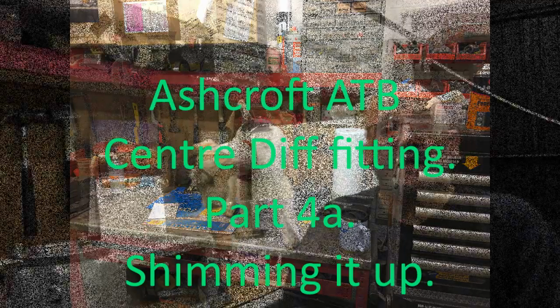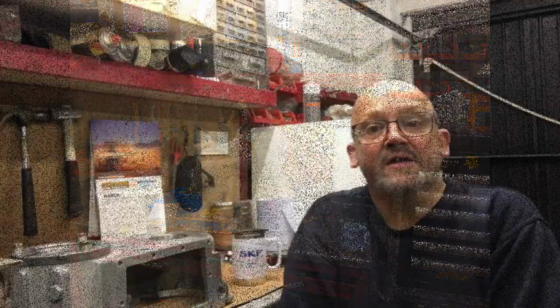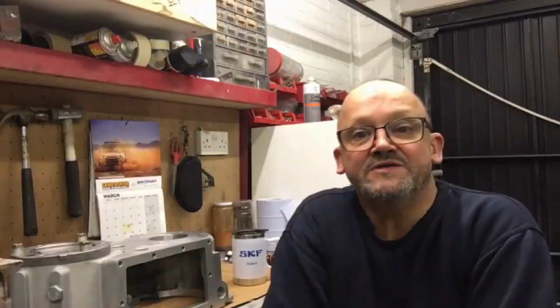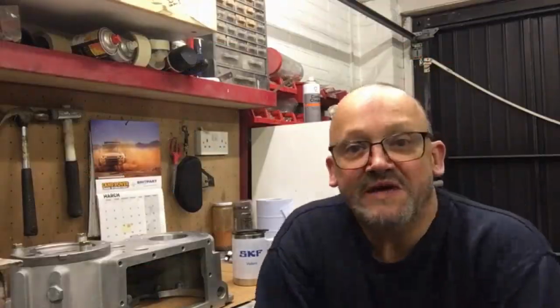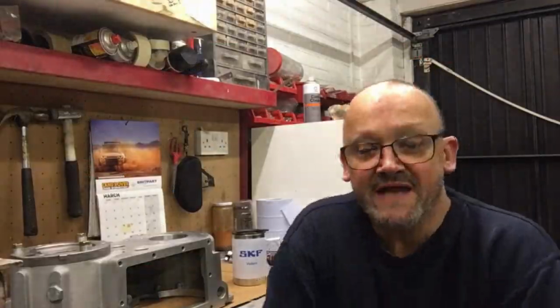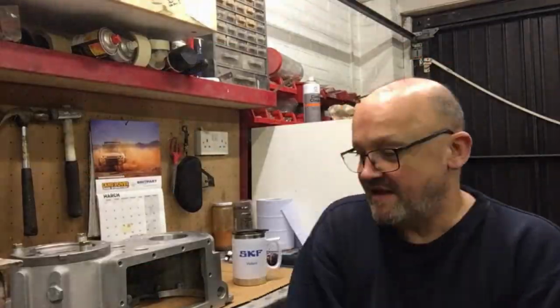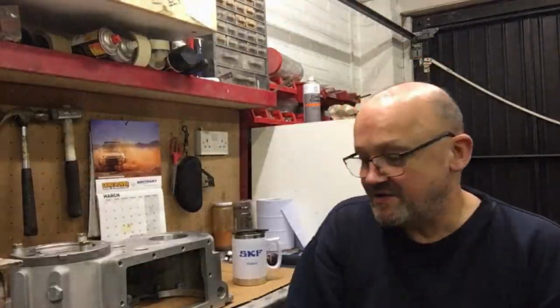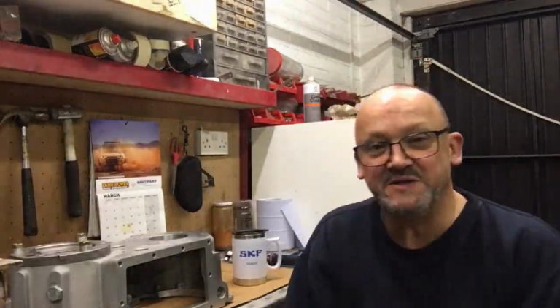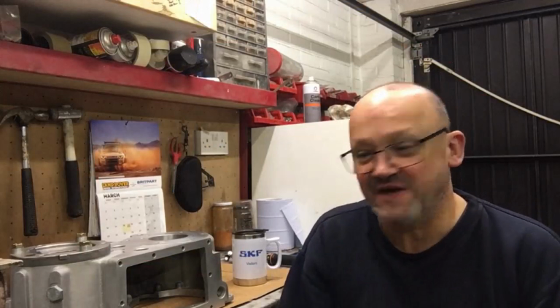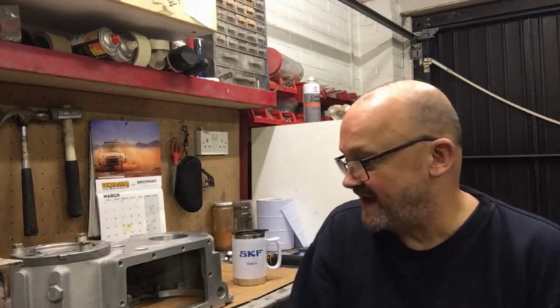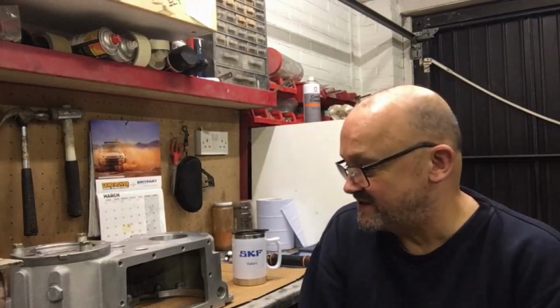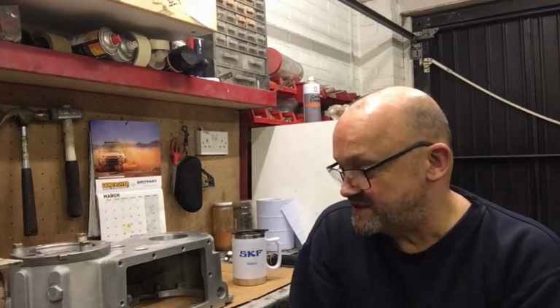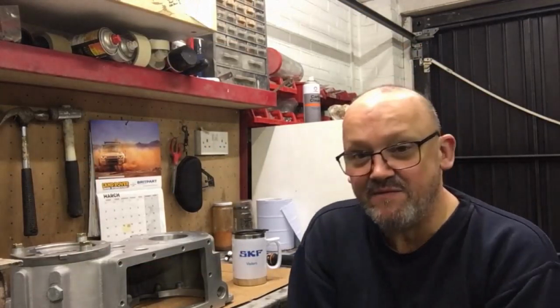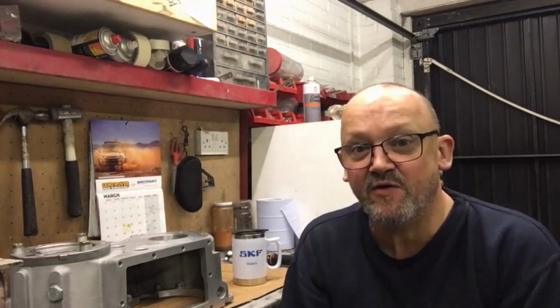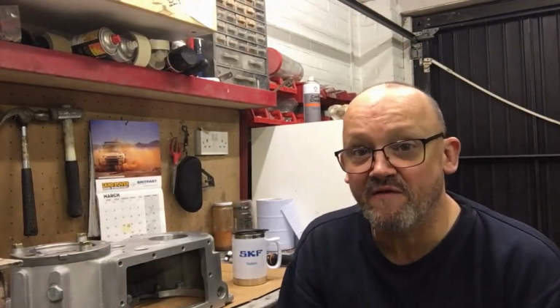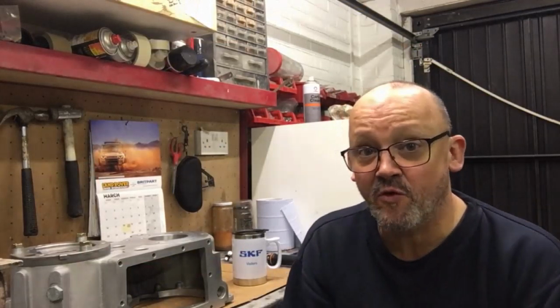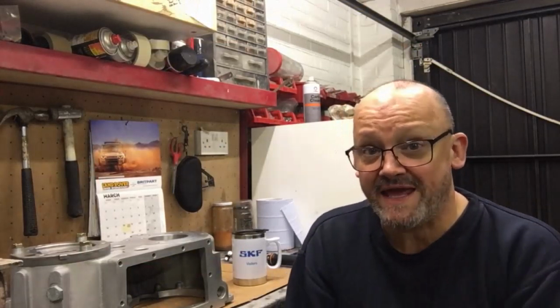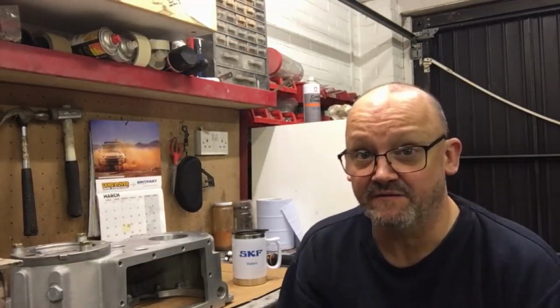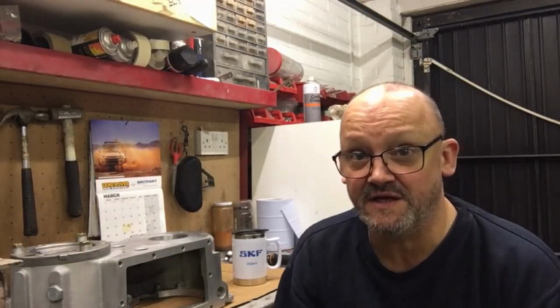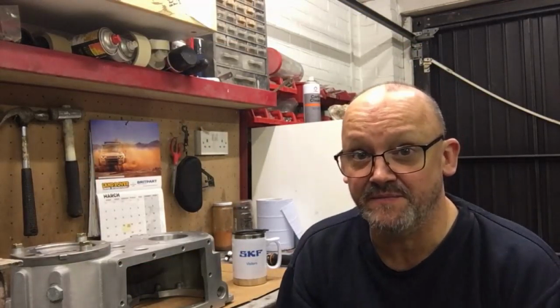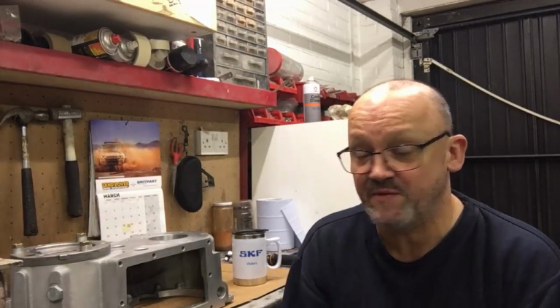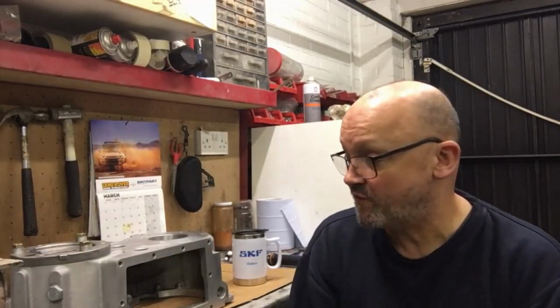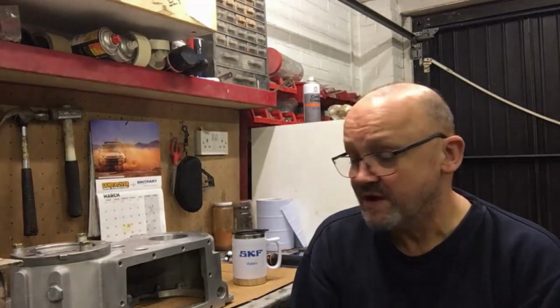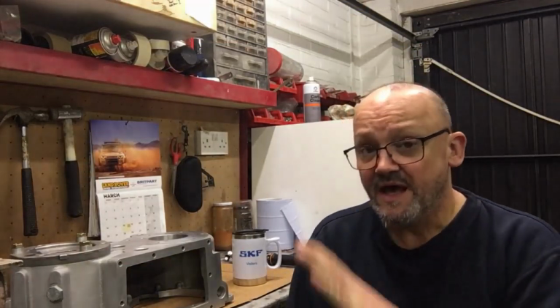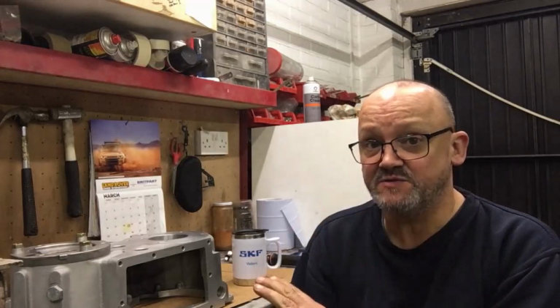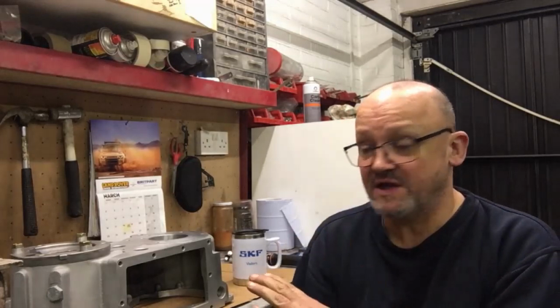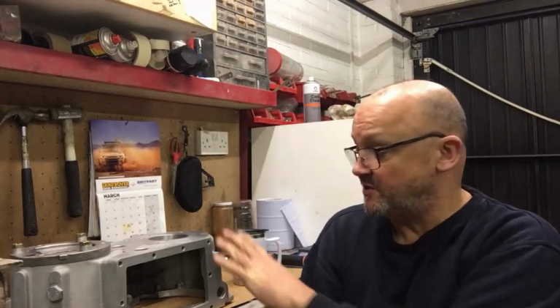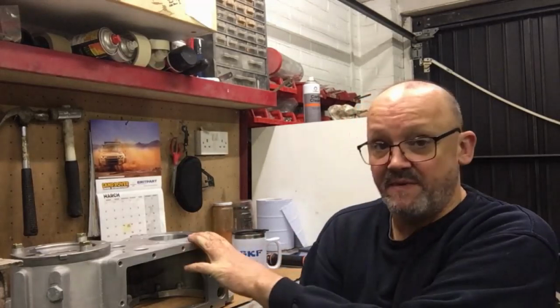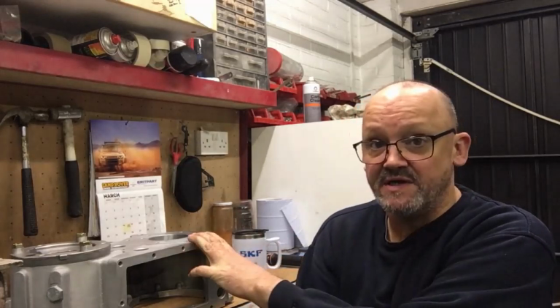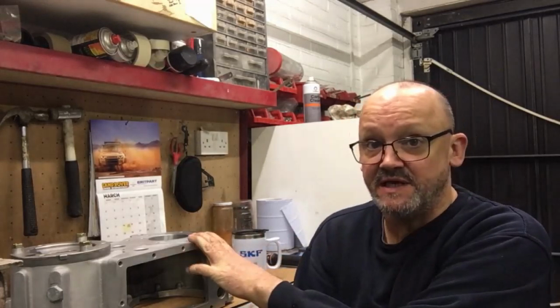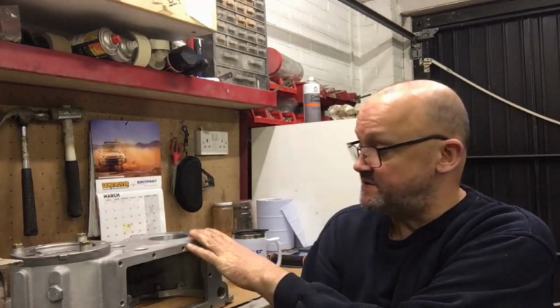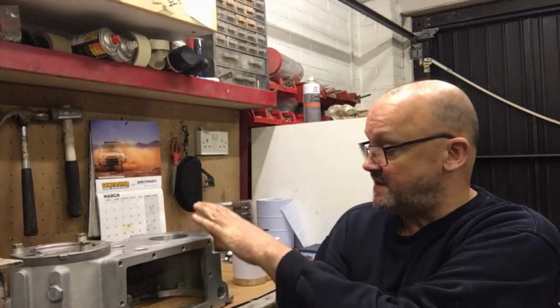Hello guys, Nigel here again from Nigel's Land Rover Channel. Today we've got part 4a of the diff build, where we're actually going to put the bearings into the main transfer case housing.